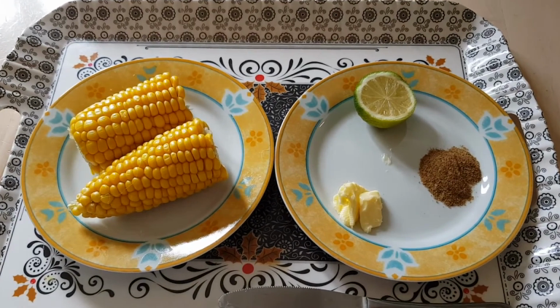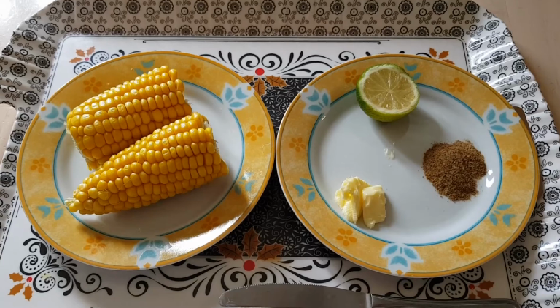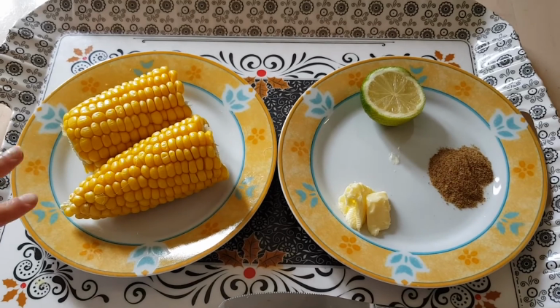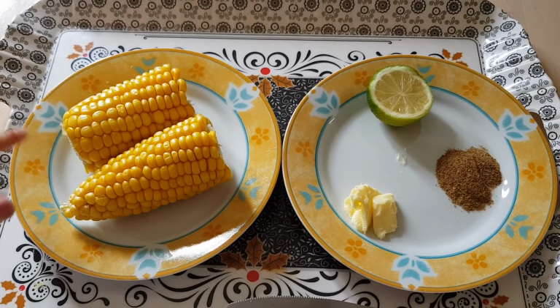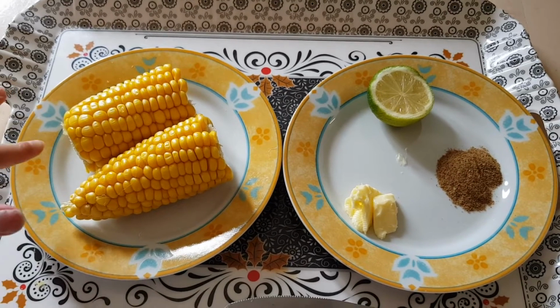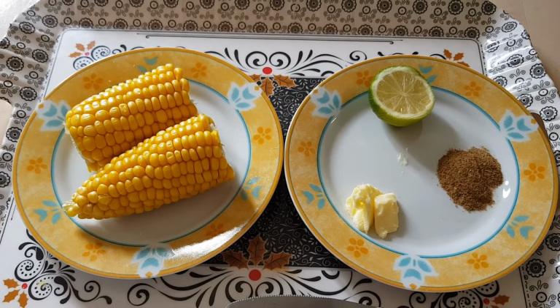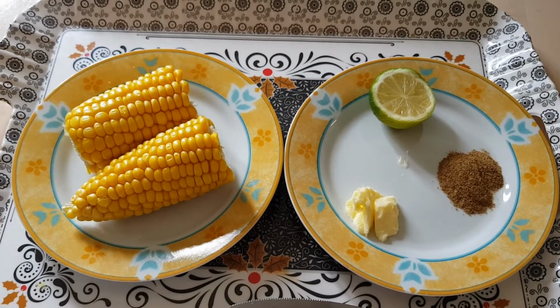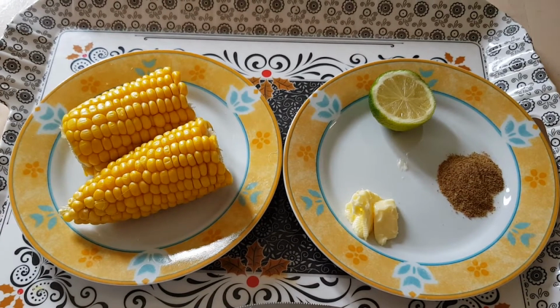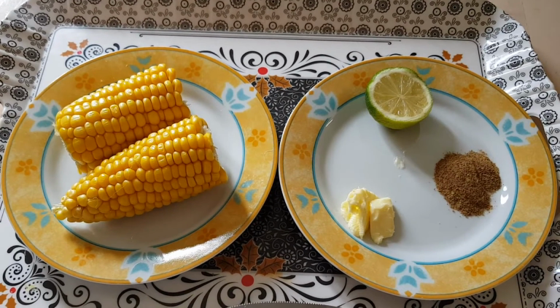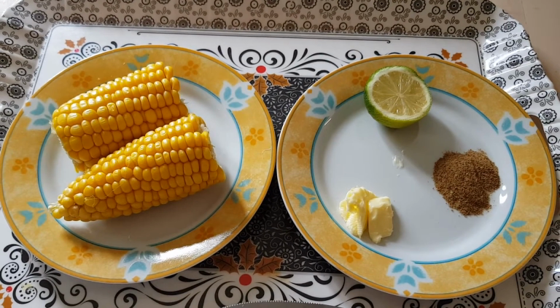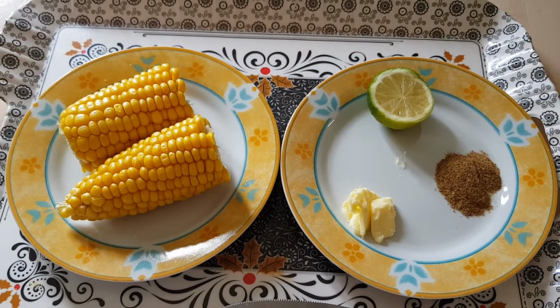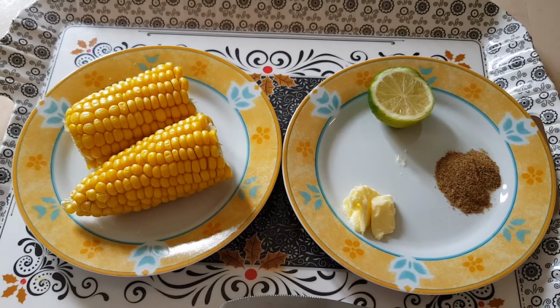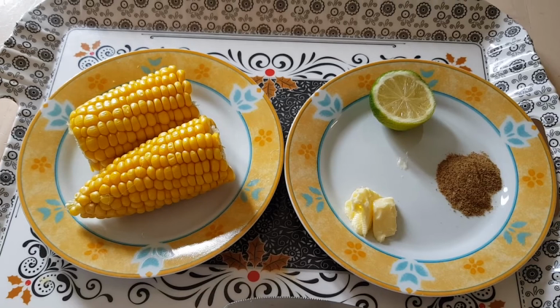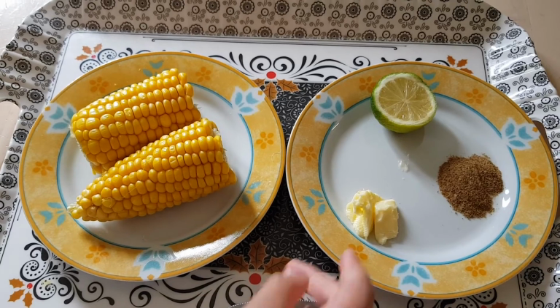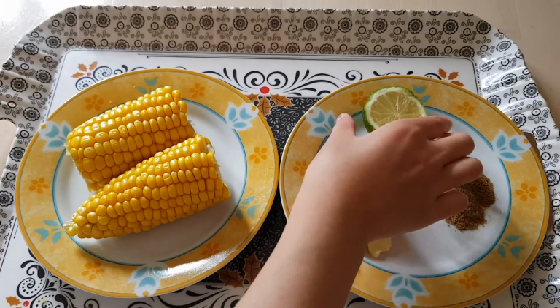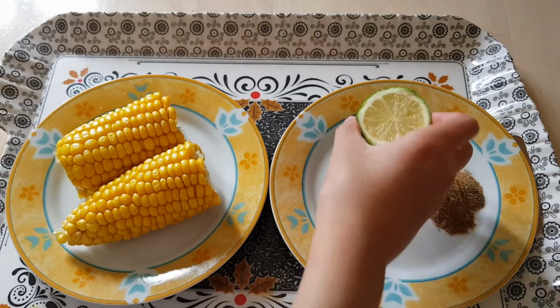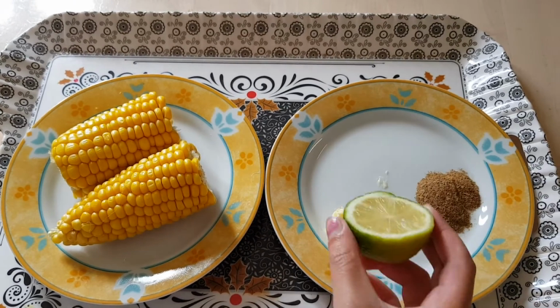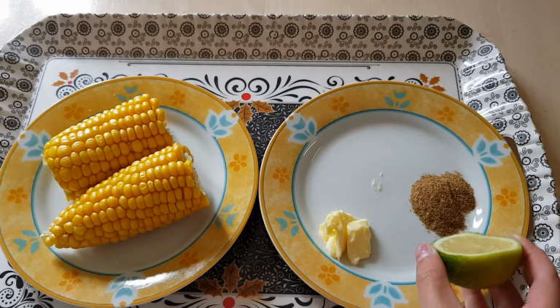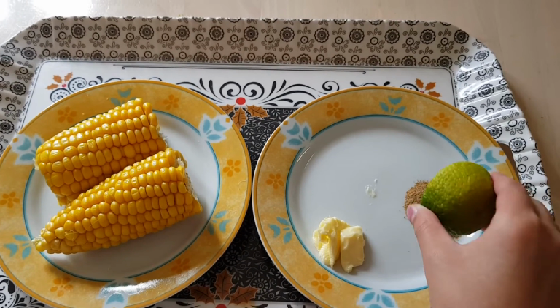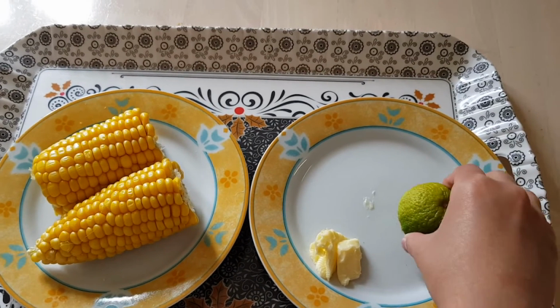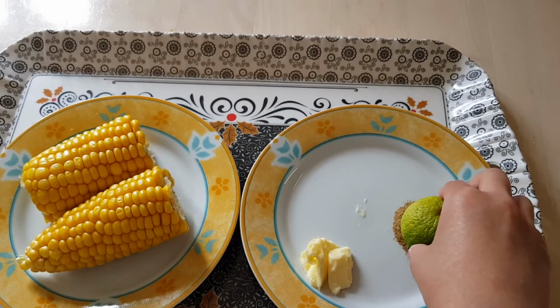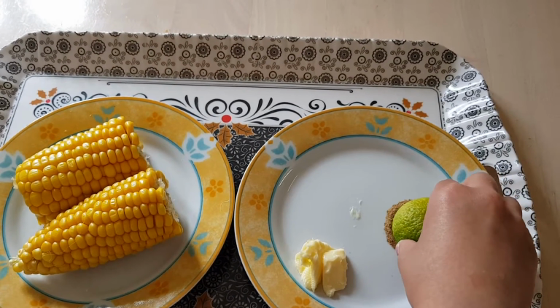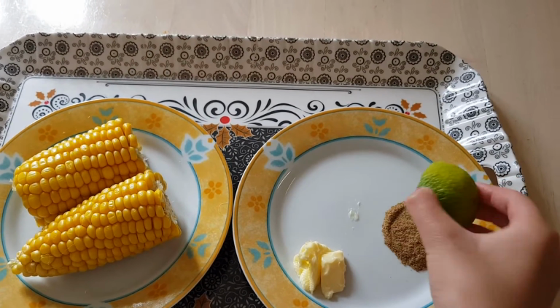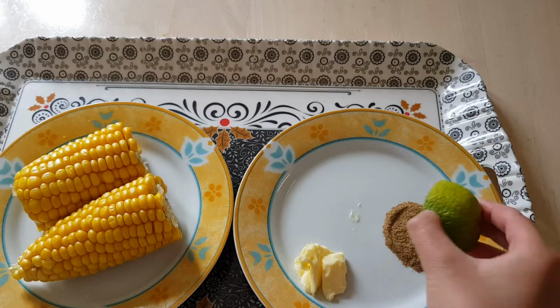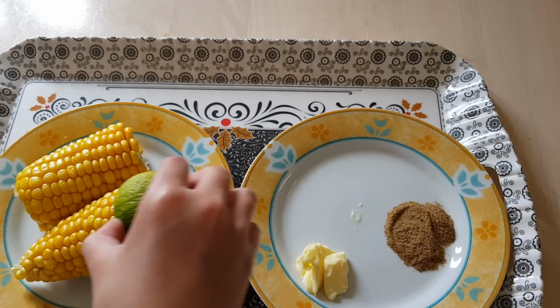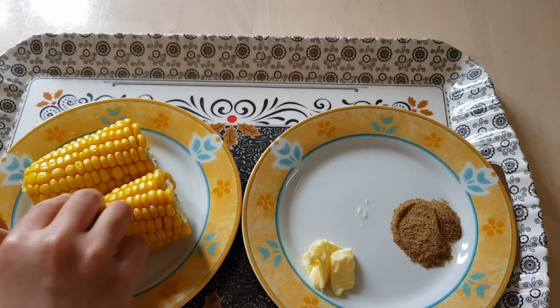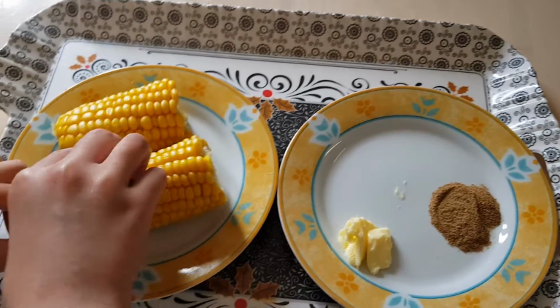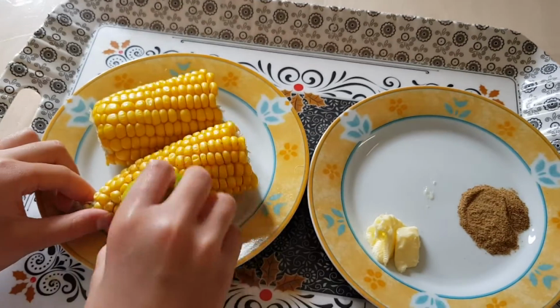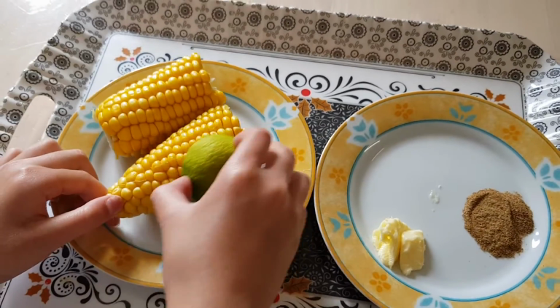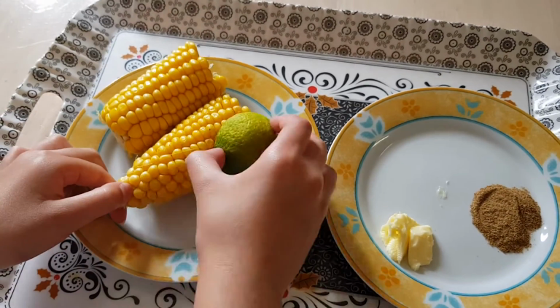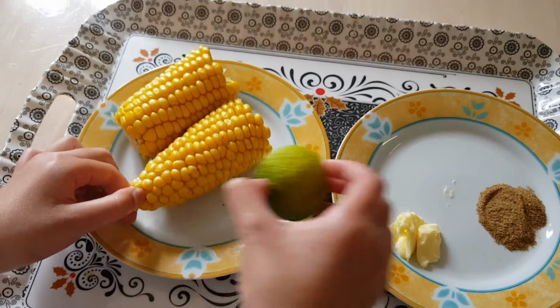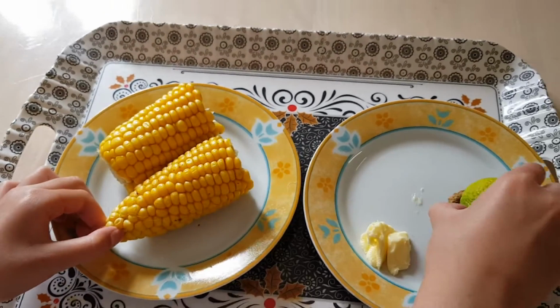I cut the corn in half and my mom helped me peel the excess off. If you want, you can take some lemon and chaat masala and rub it on the corn — it will taste so good.